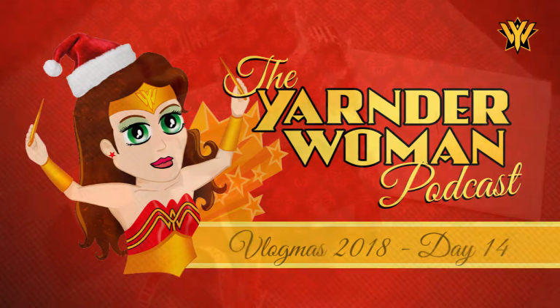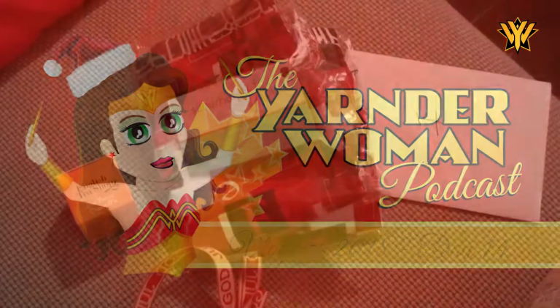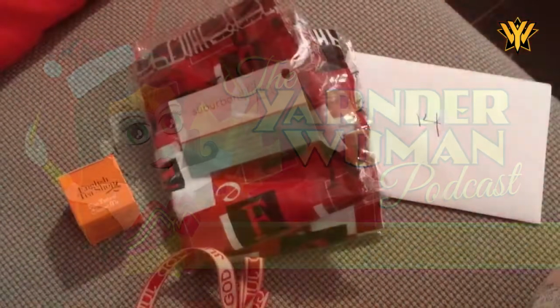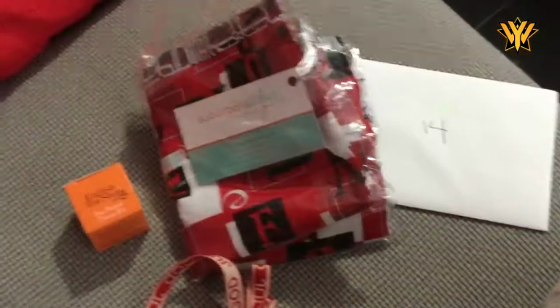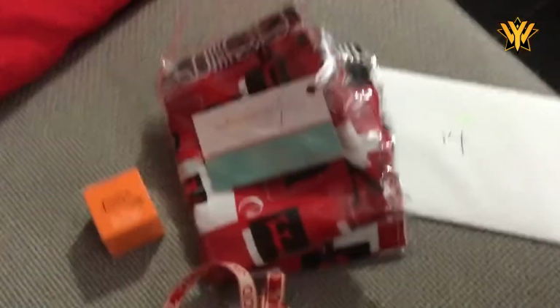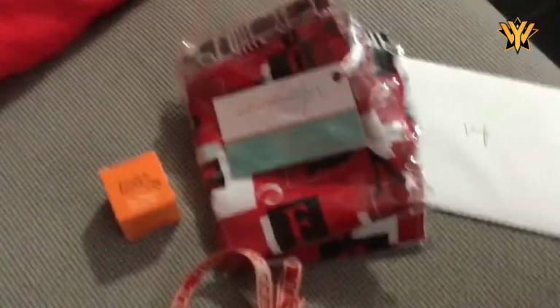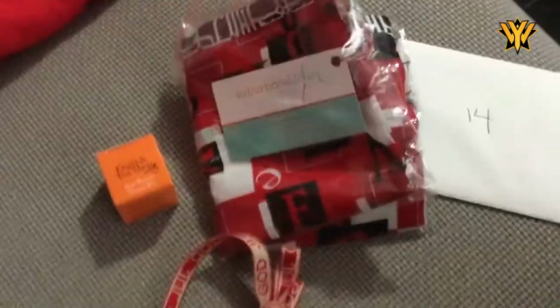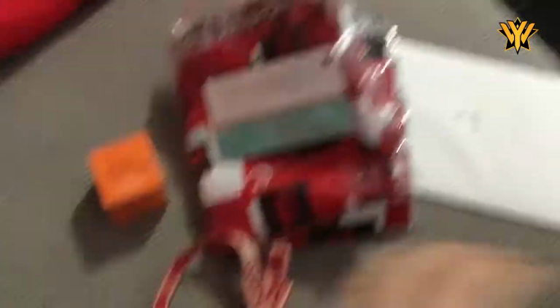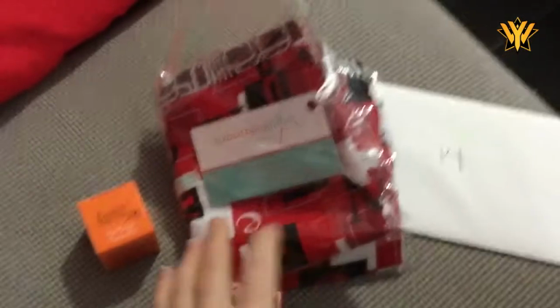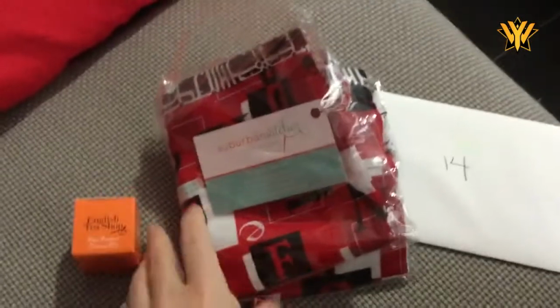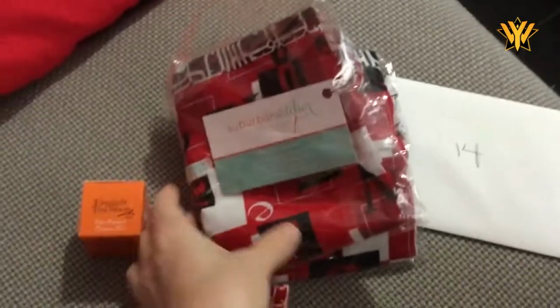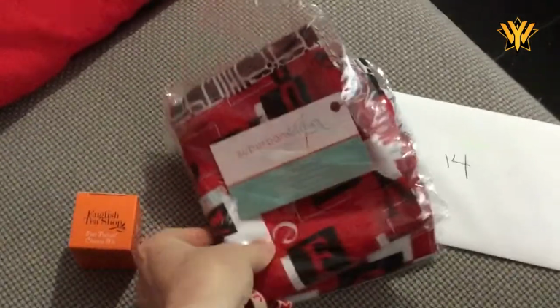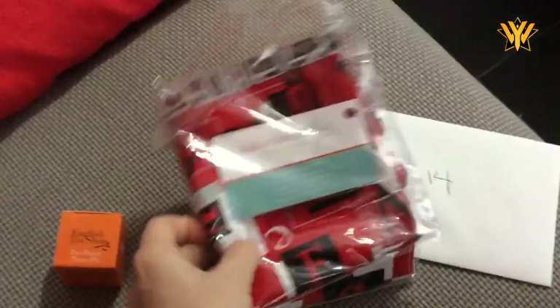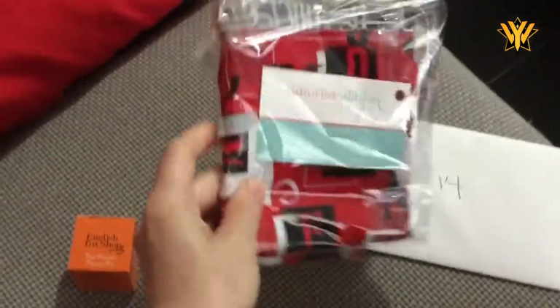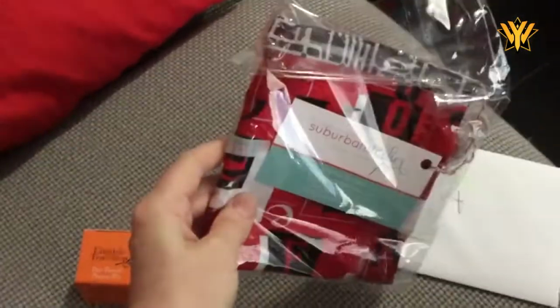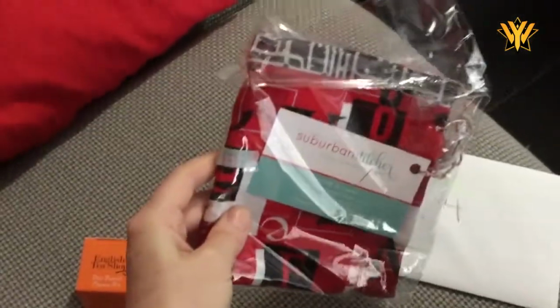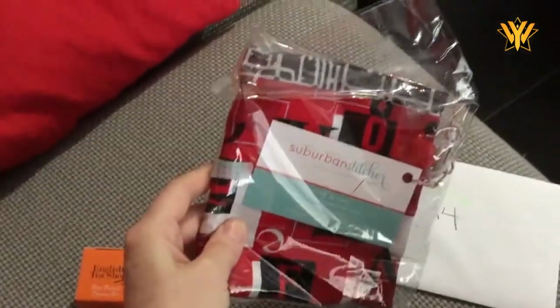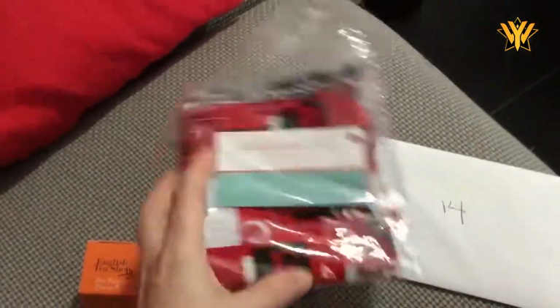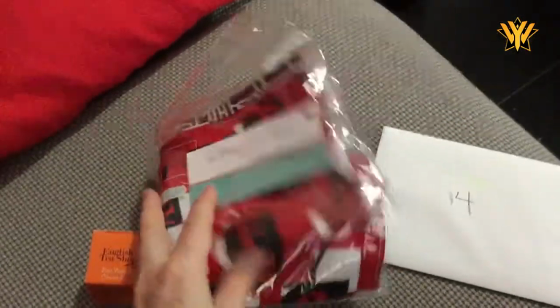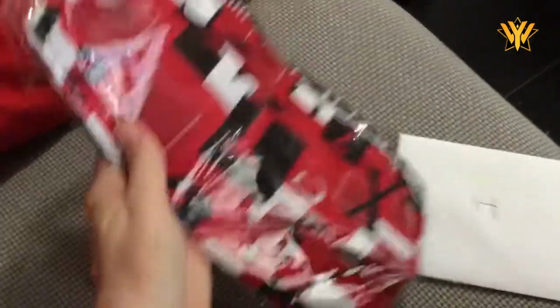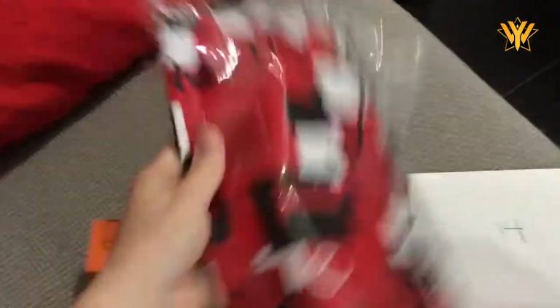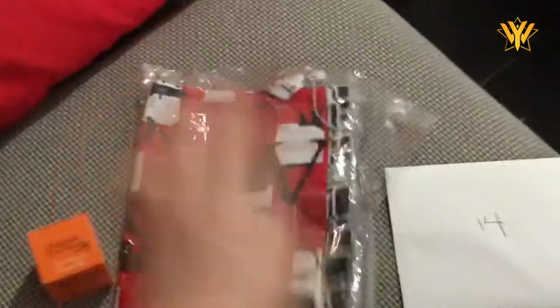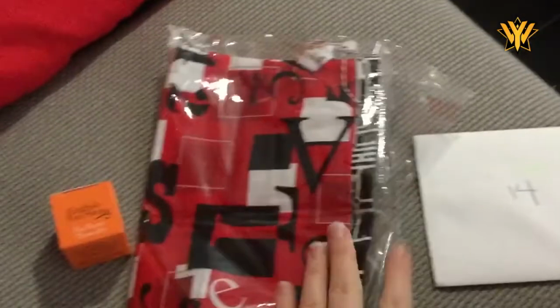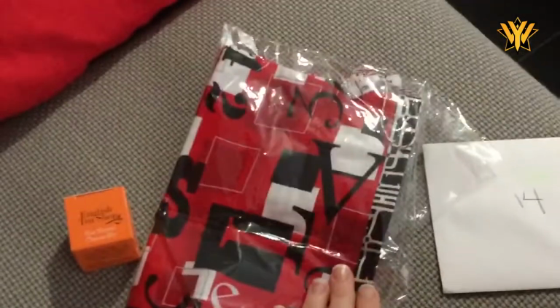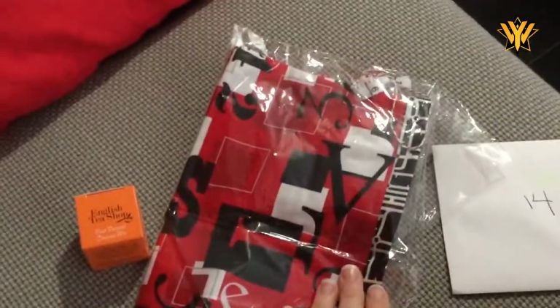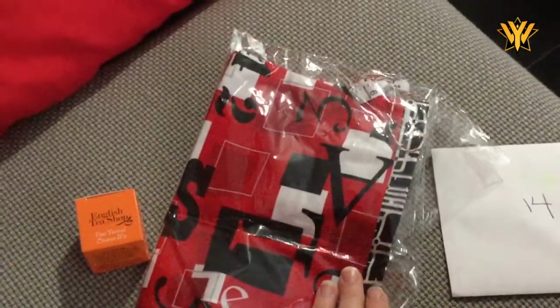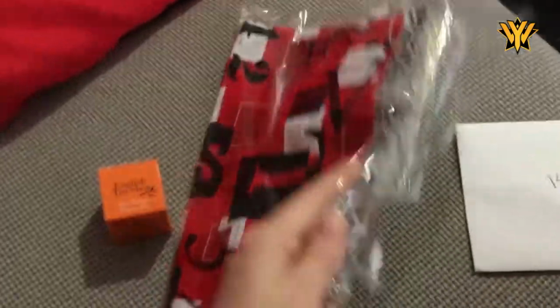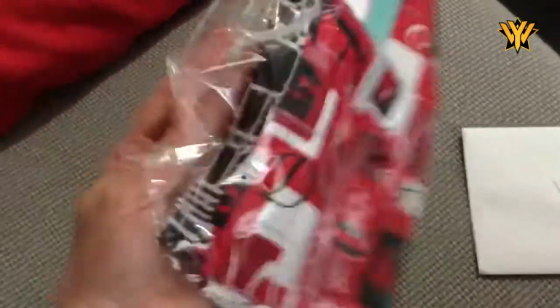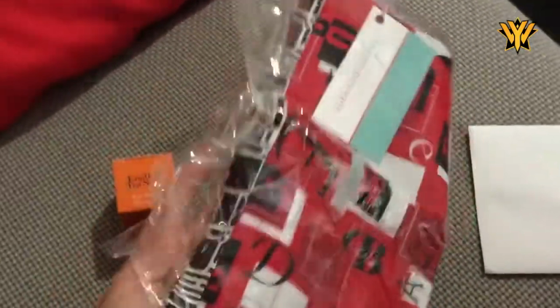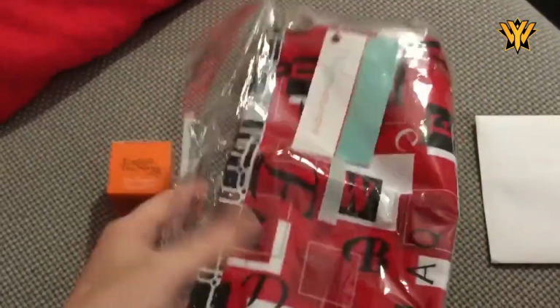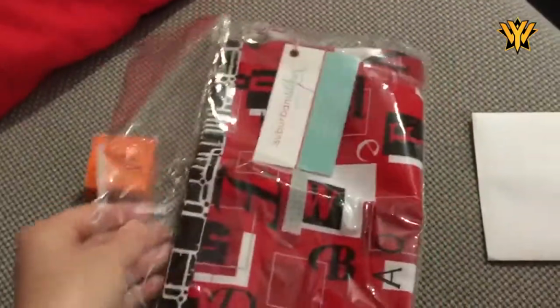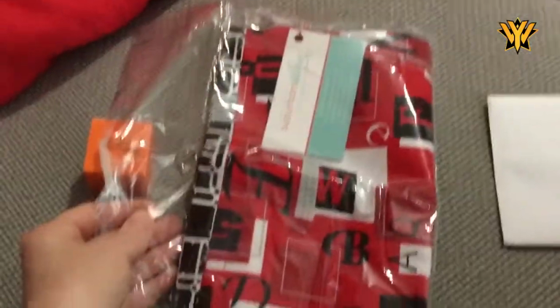So exciting! I've got a new project bag, one by Suburban Stitcher, and it's all black and red fabric. So awesome!